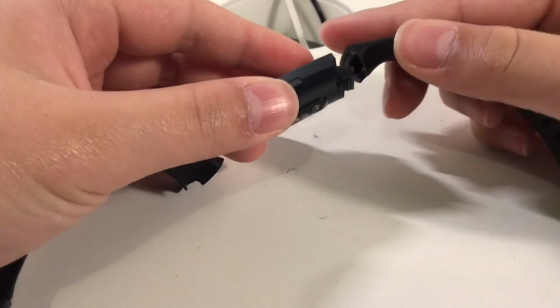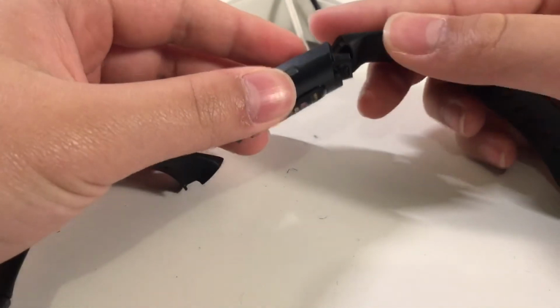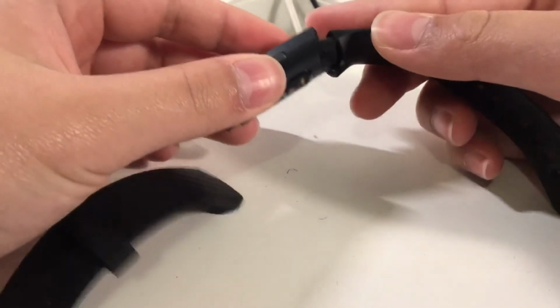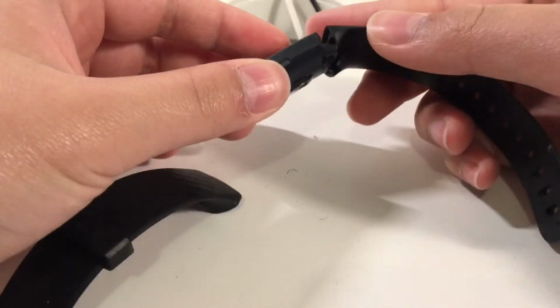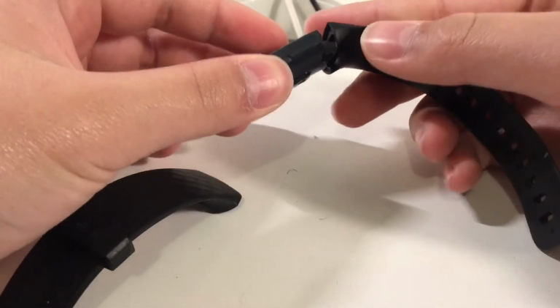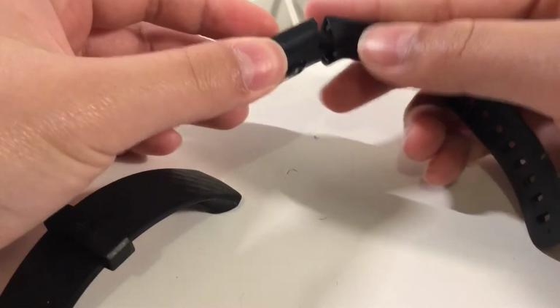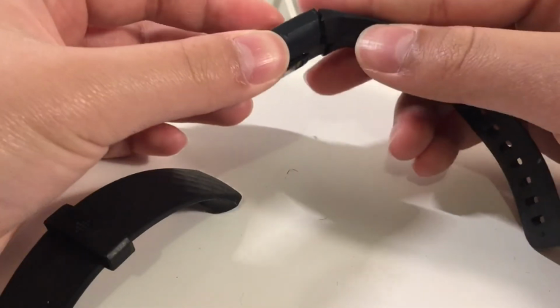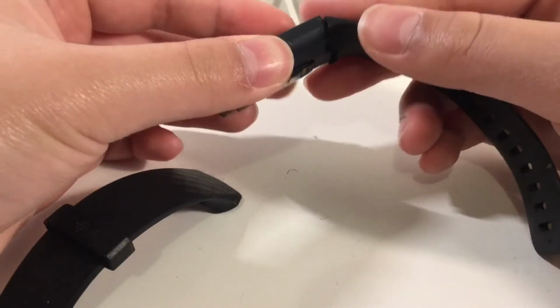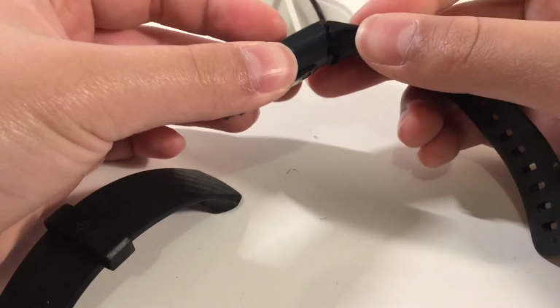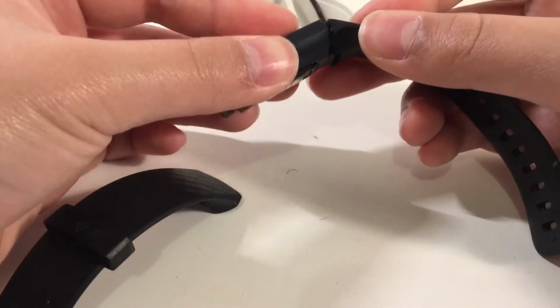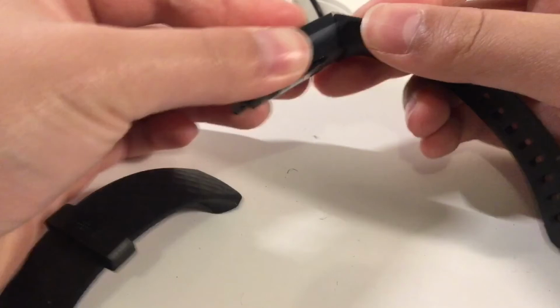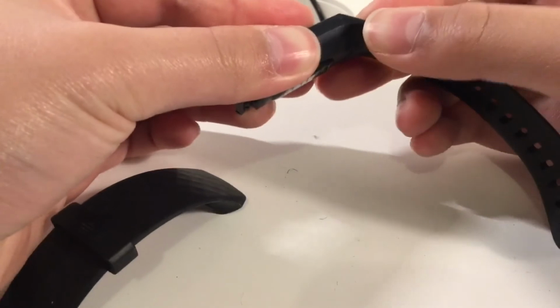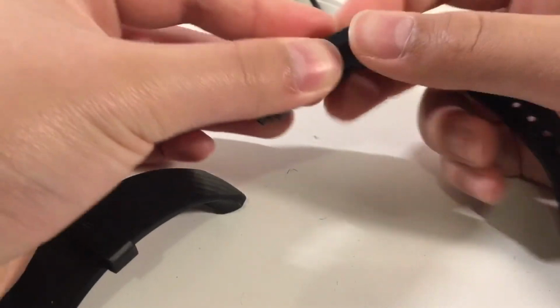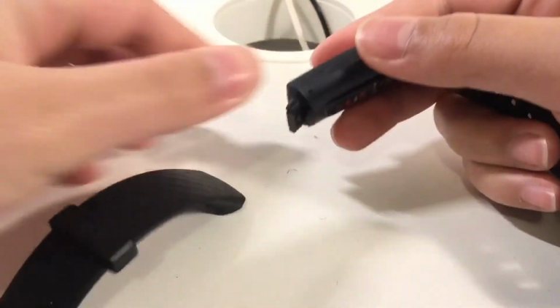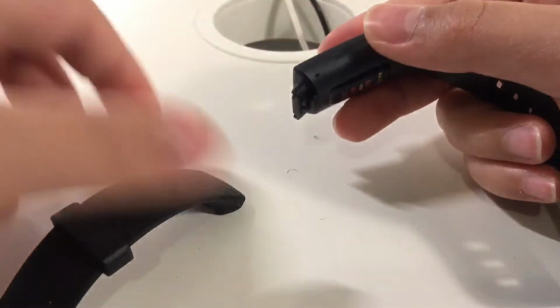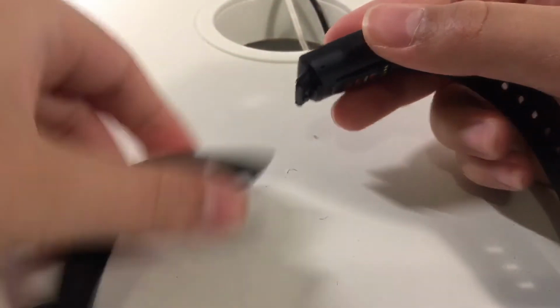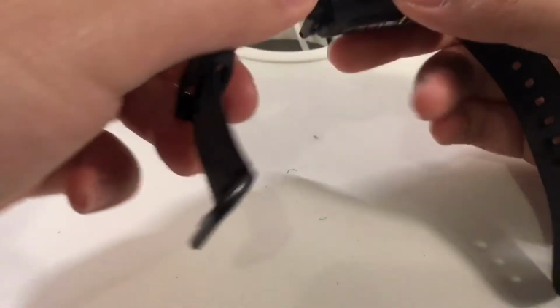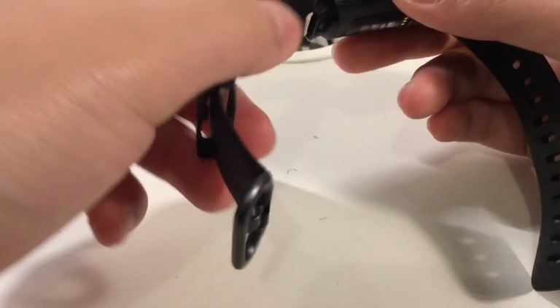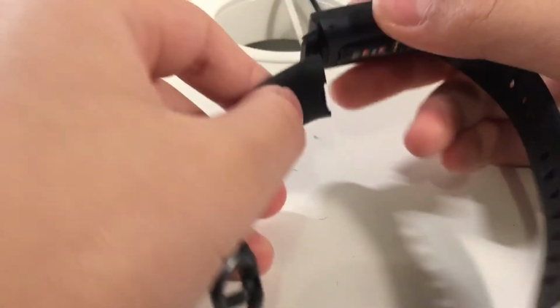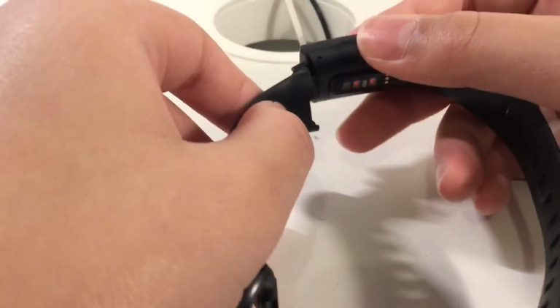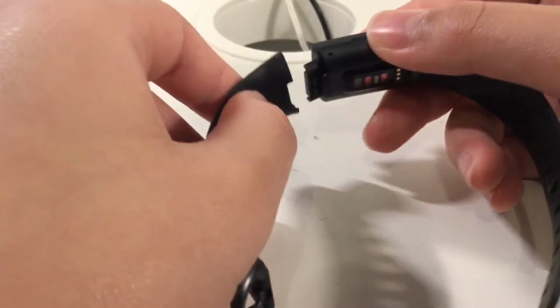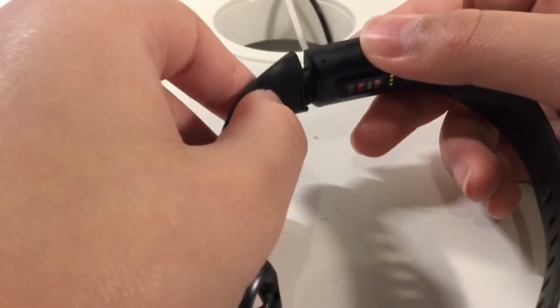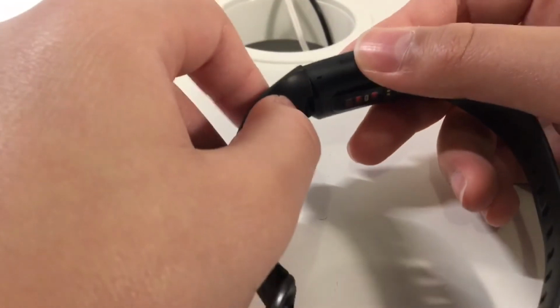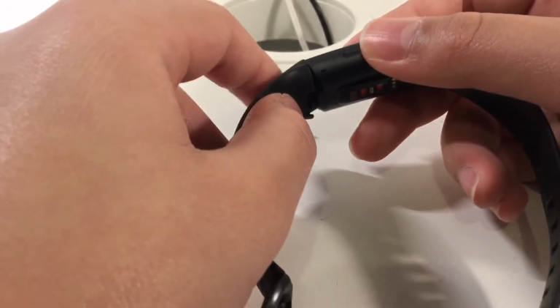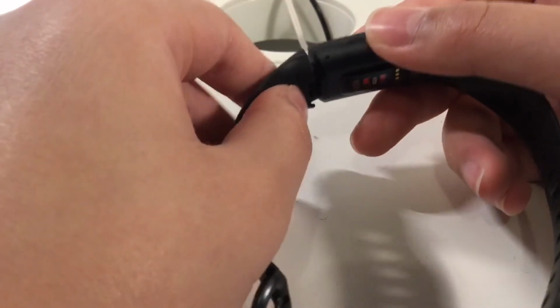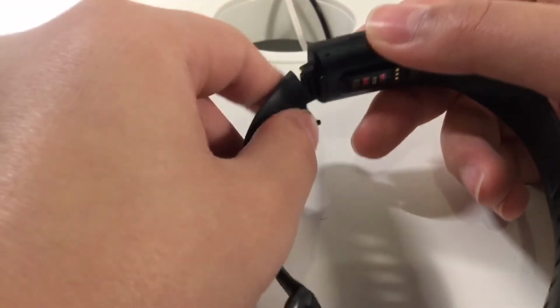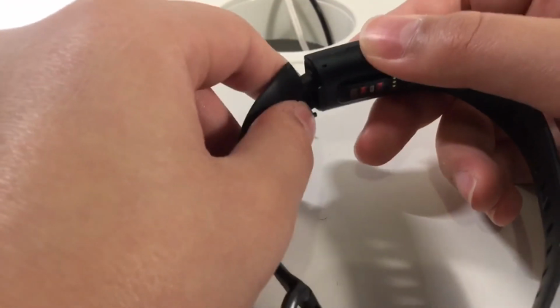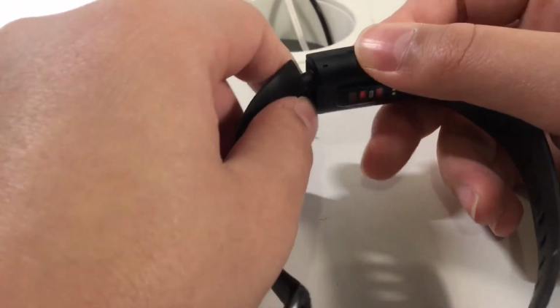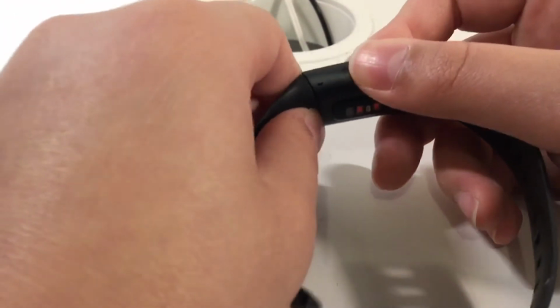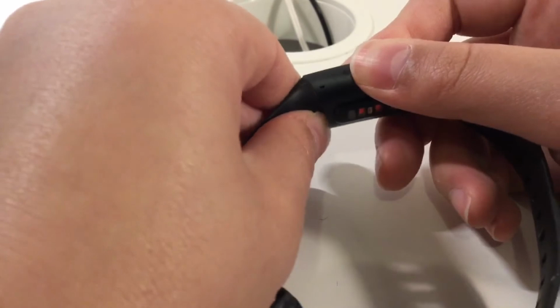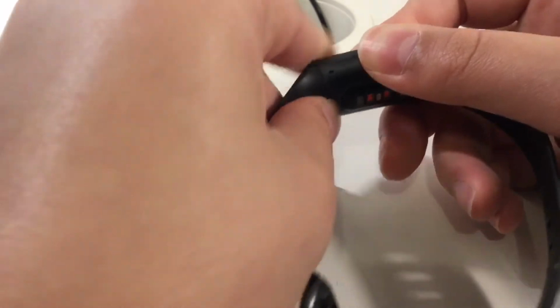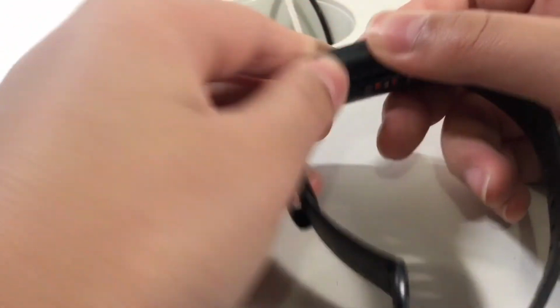To put it back on, align it and push it in, then align the other side and push it in as well.